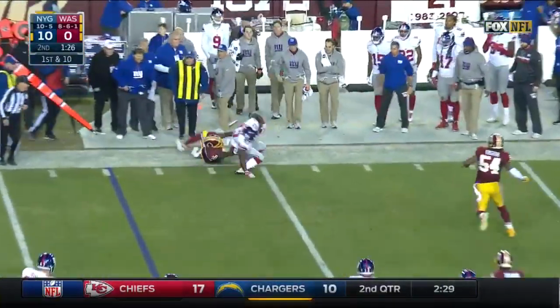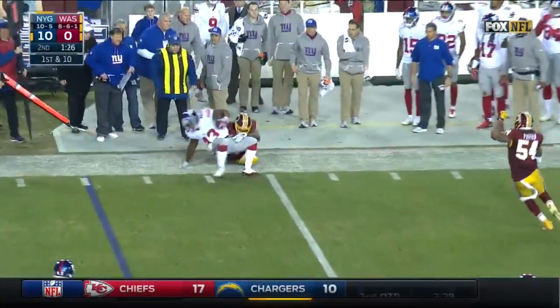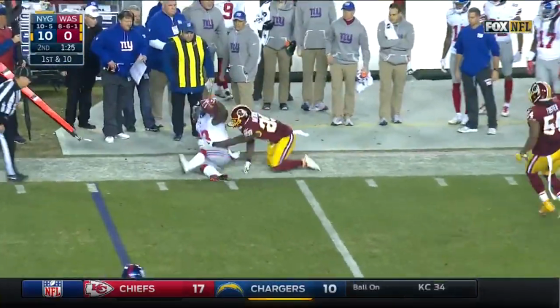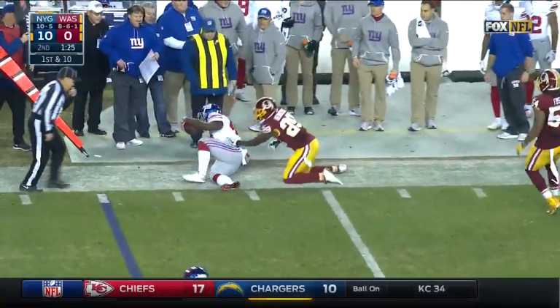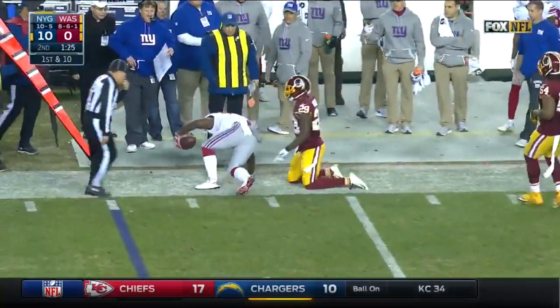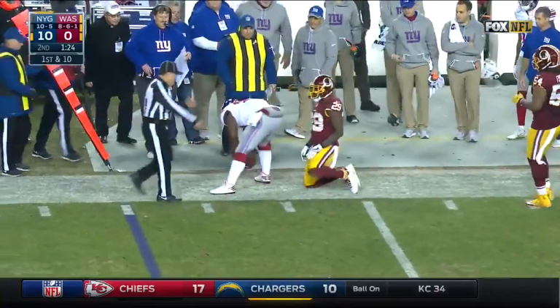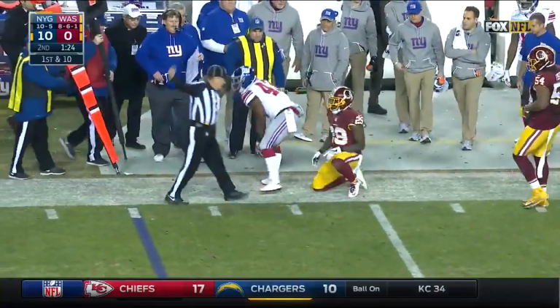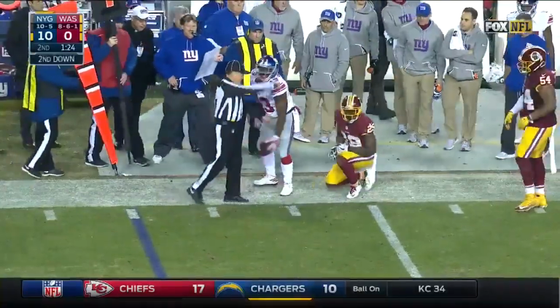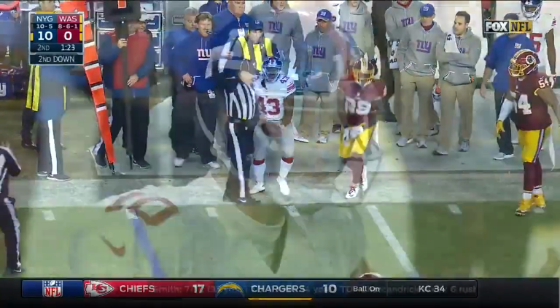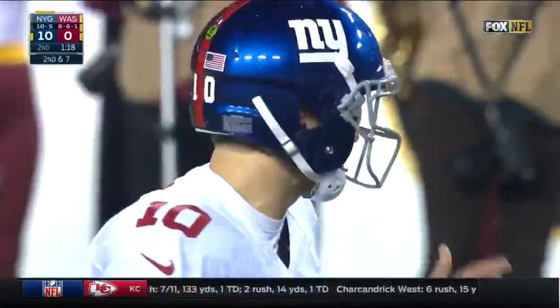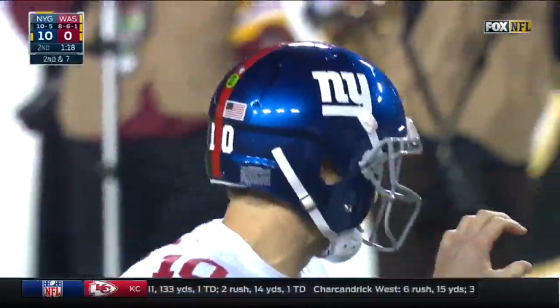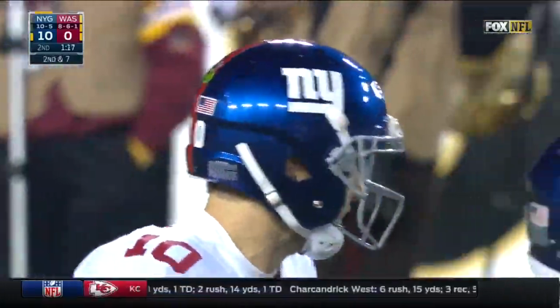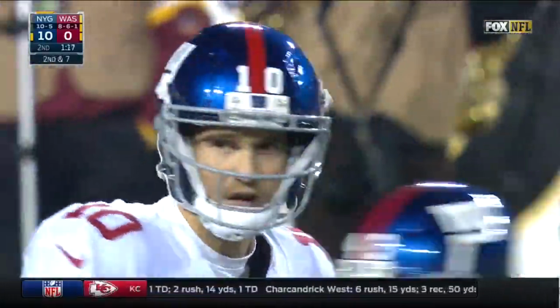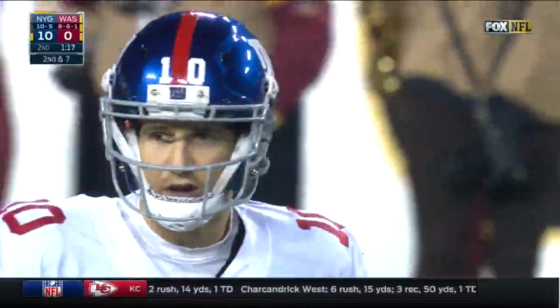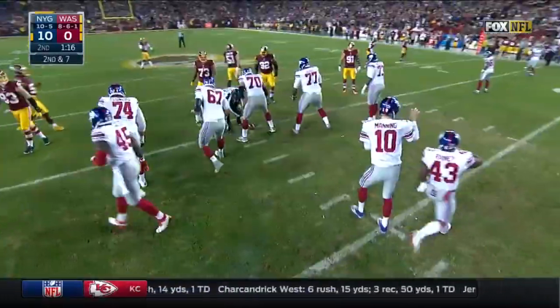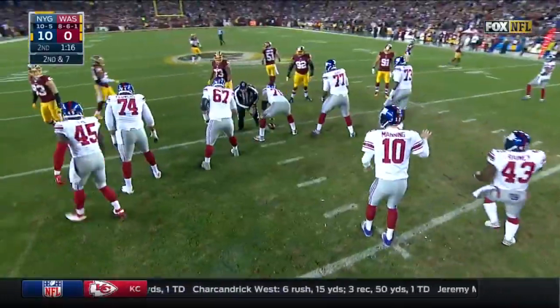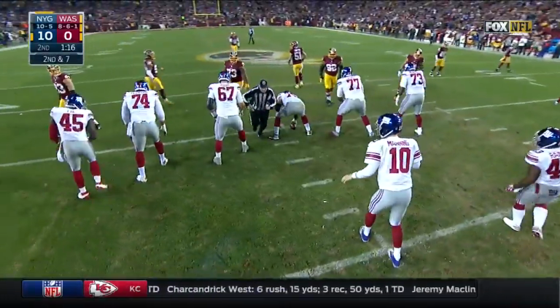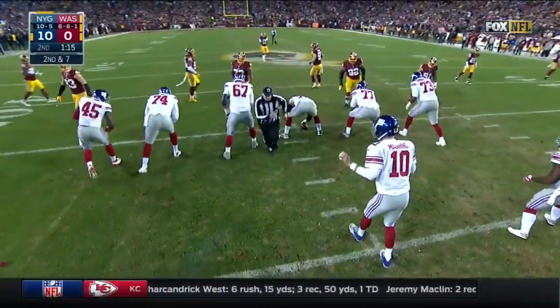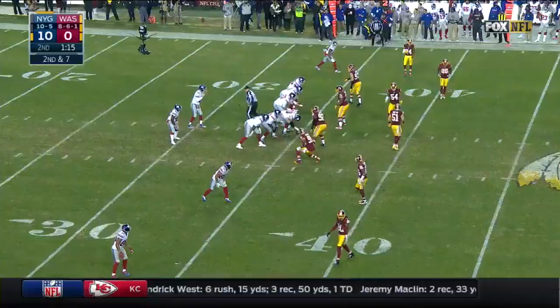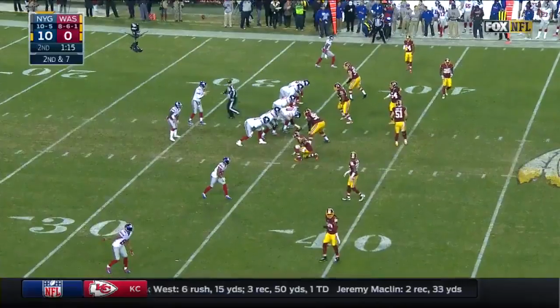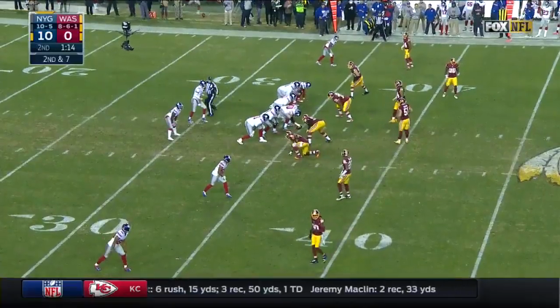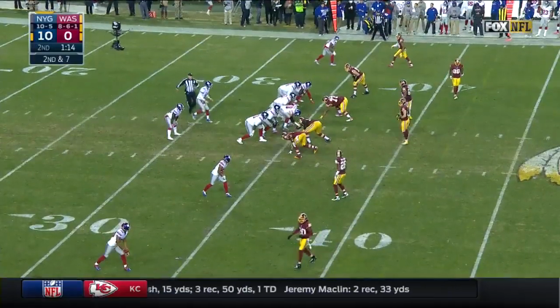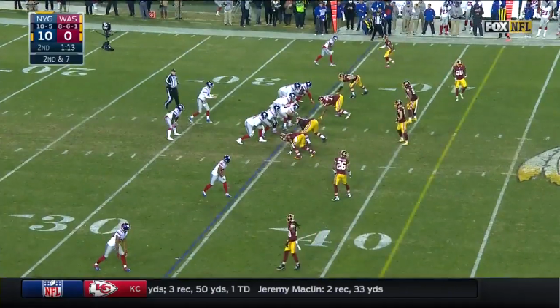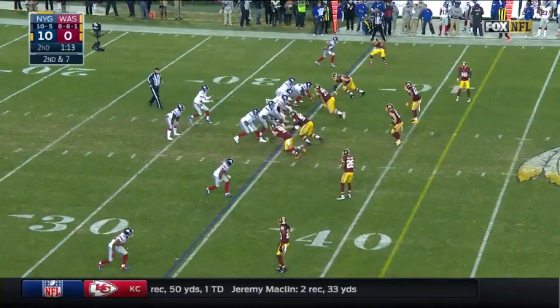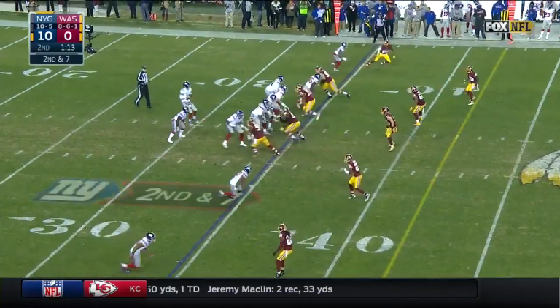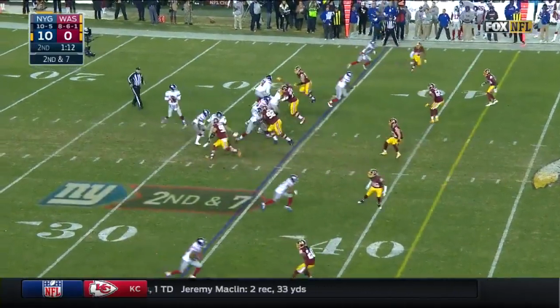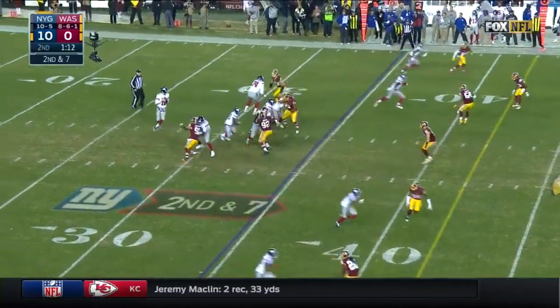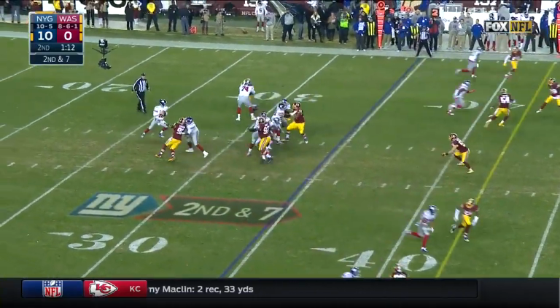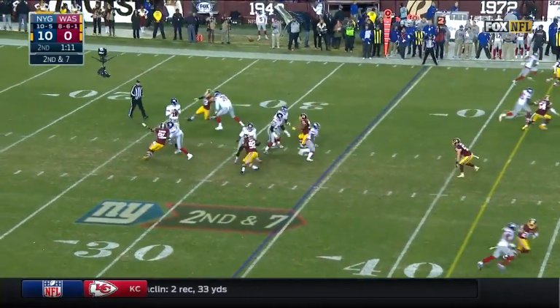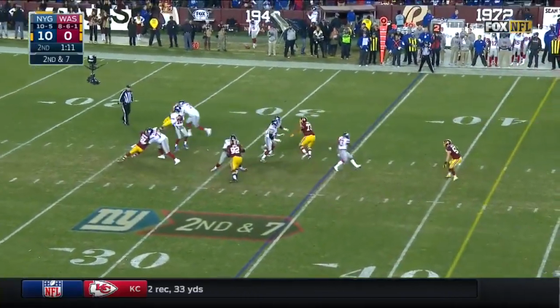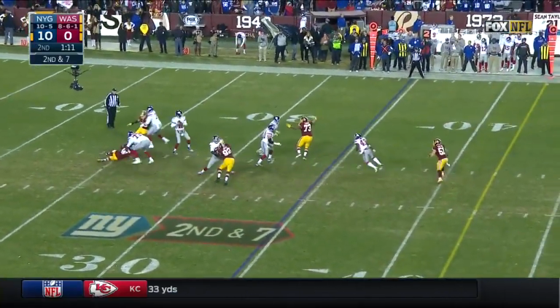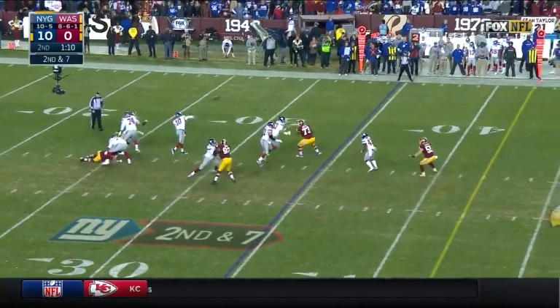Rainey makes the catch. Is Eli Manning going to play in the second half? But offensively looking at it, they're close to 200 yards here in this first half. It's been a good performance.